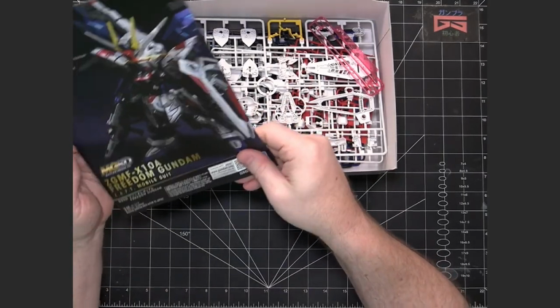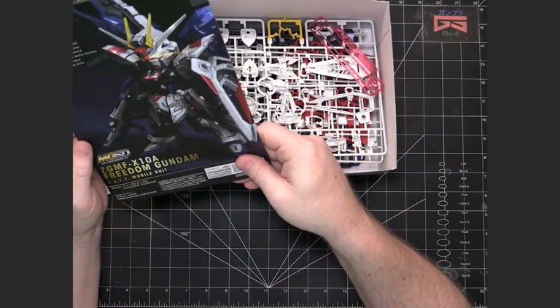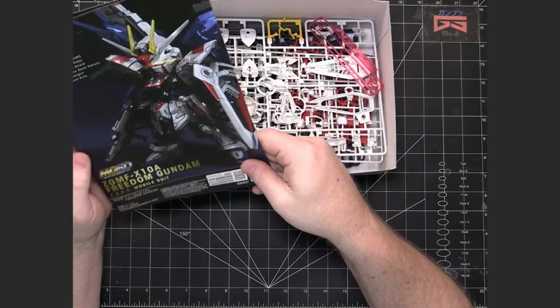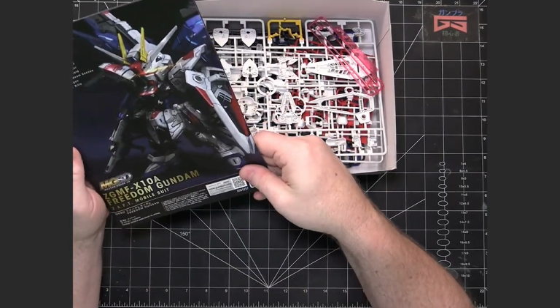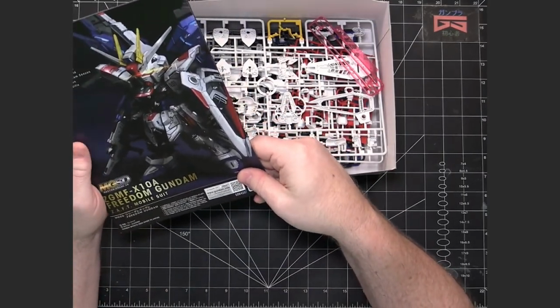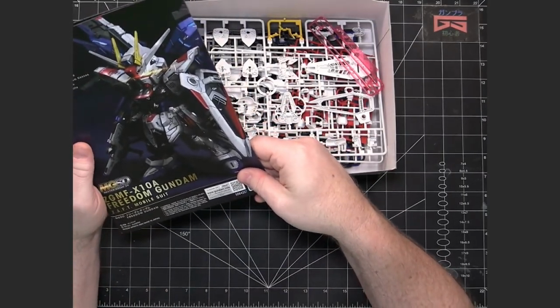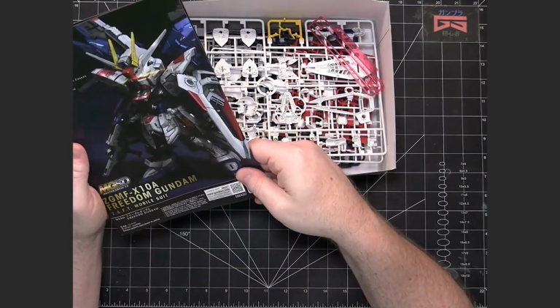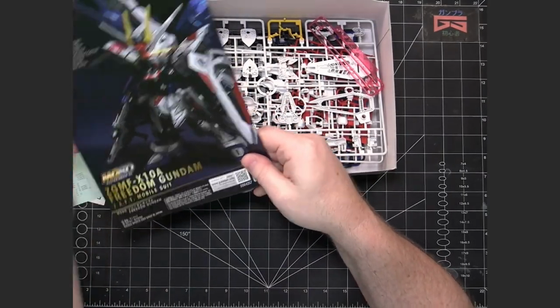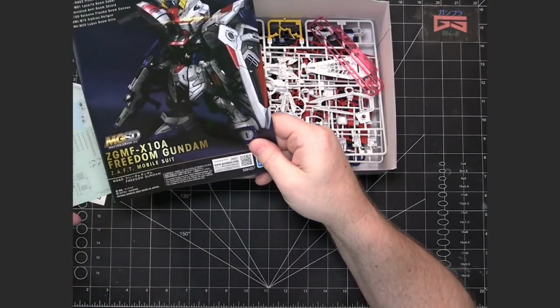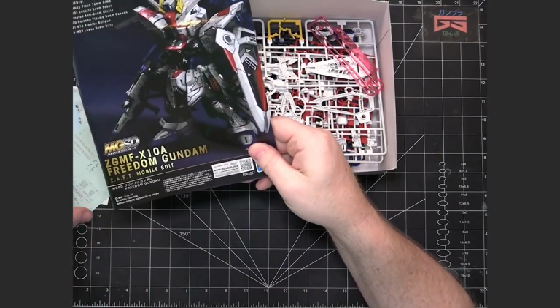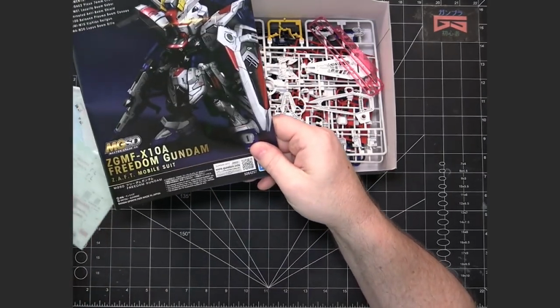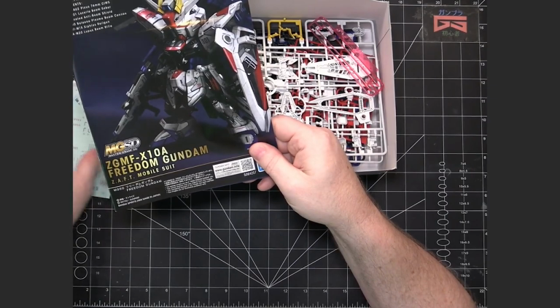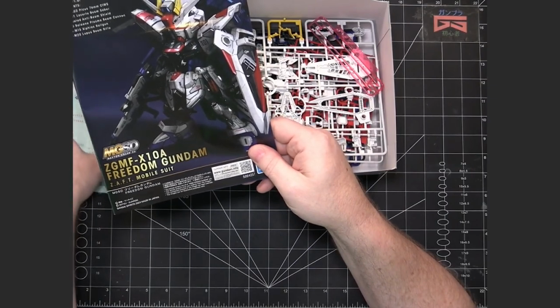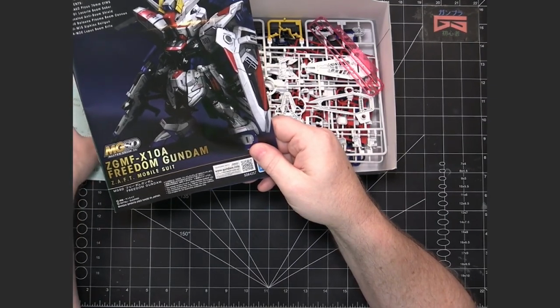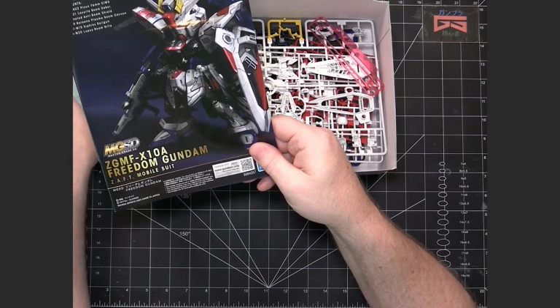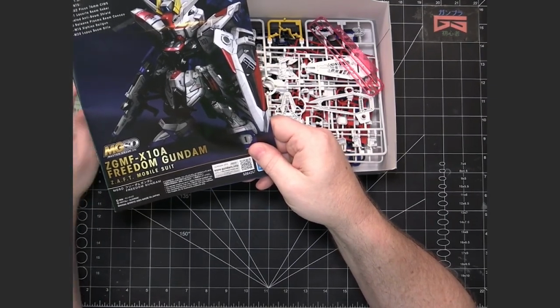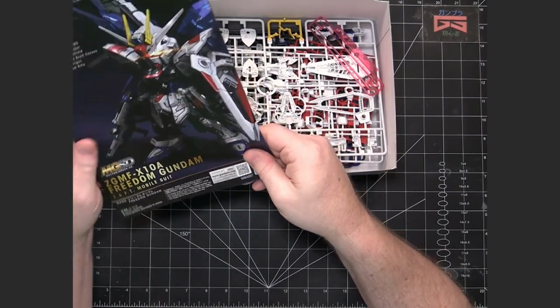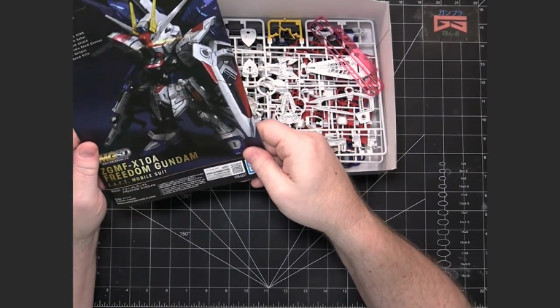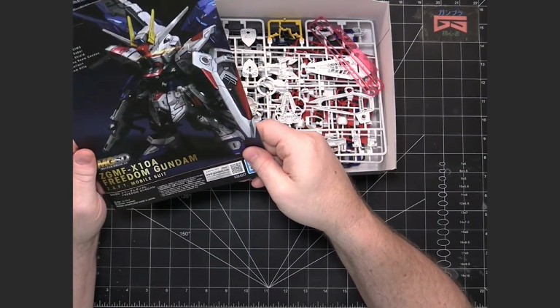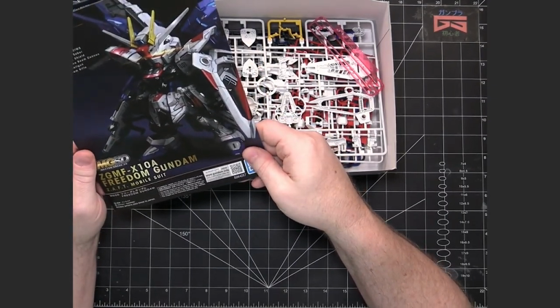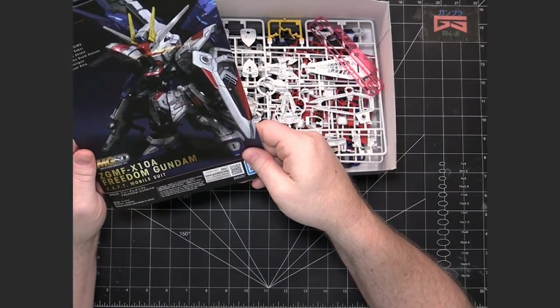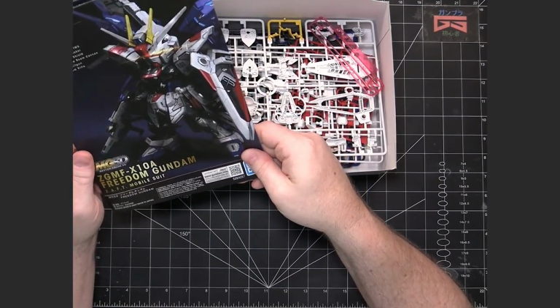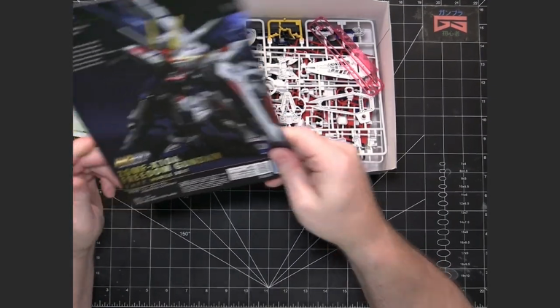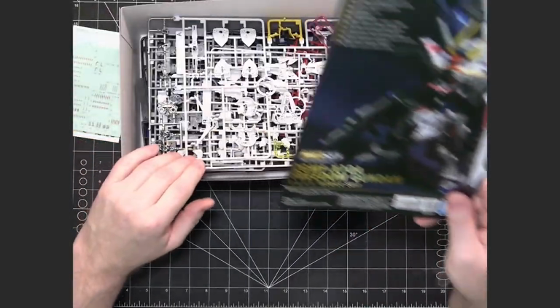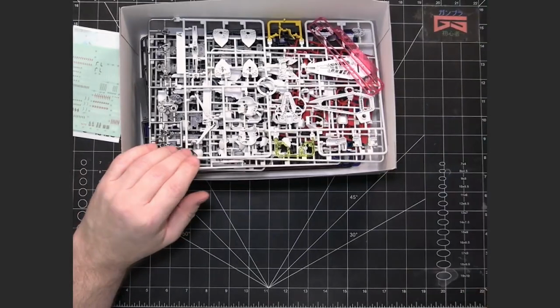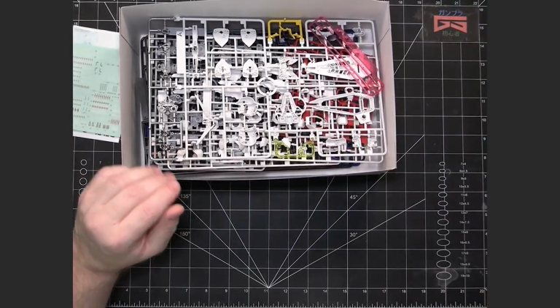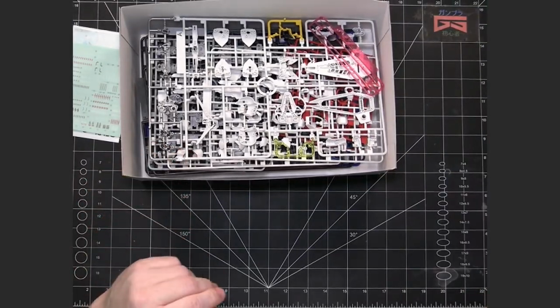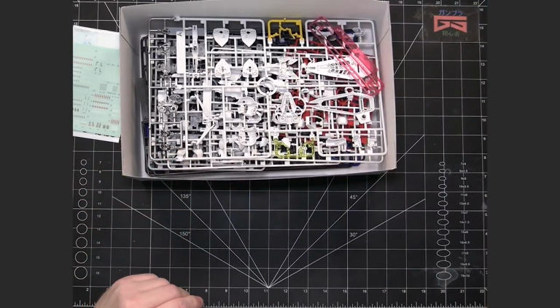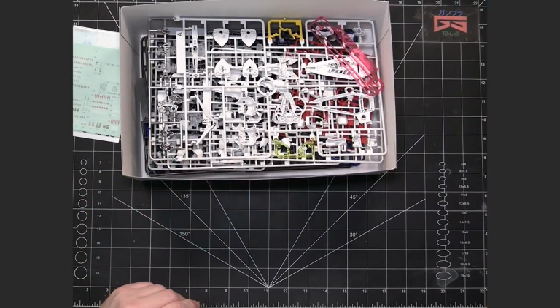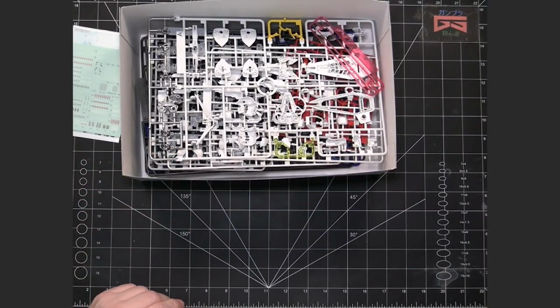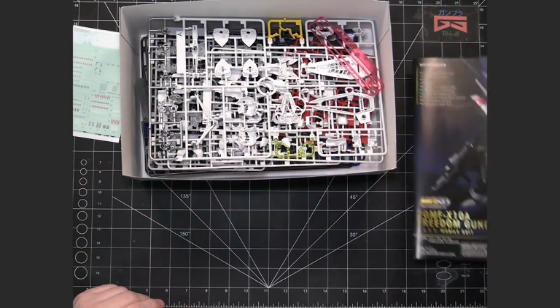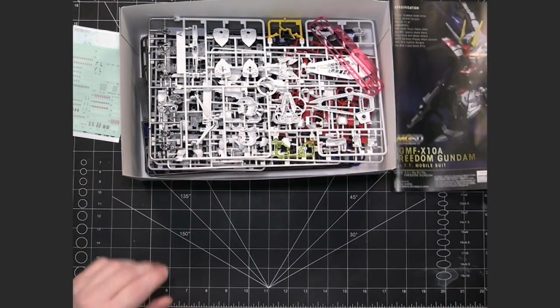This really needs to be thought of more as a Master Grade kit than an SD kit, because it's going to be a lot more detailed, a lot more runners, as you'll see as we go through them.